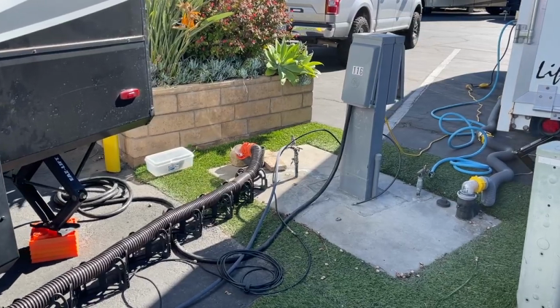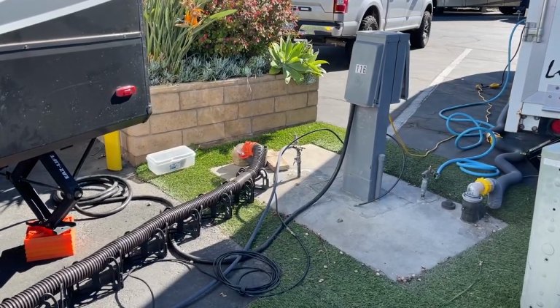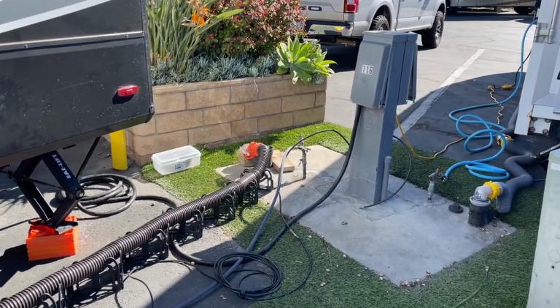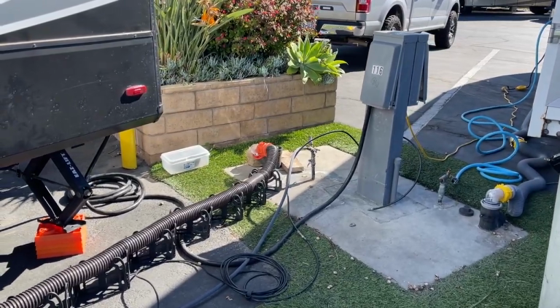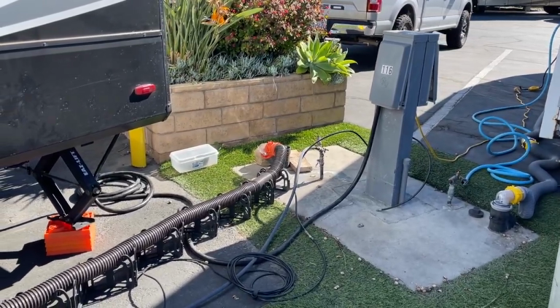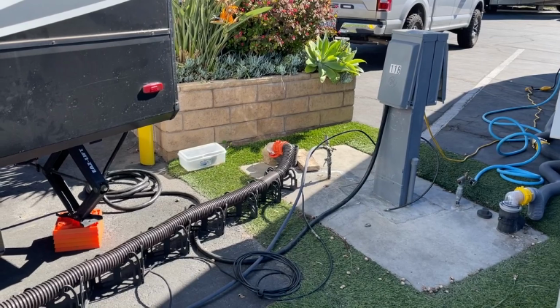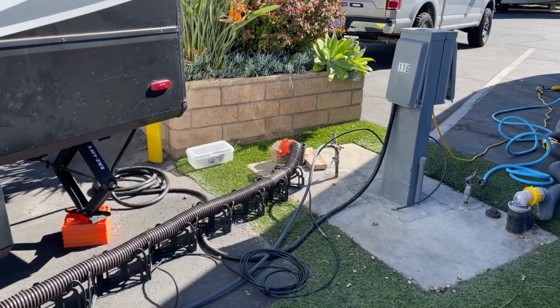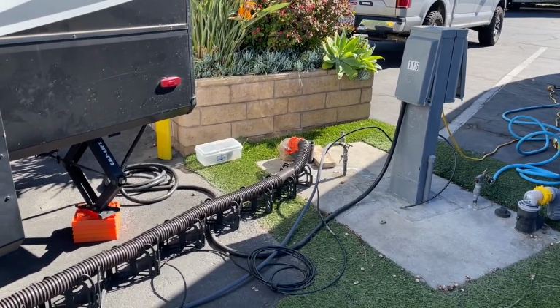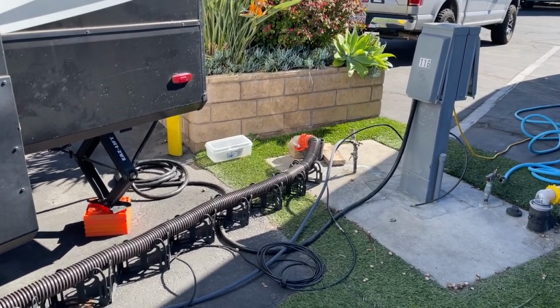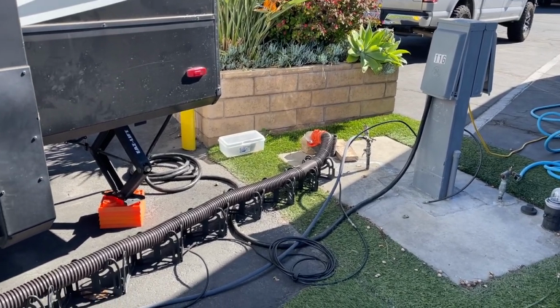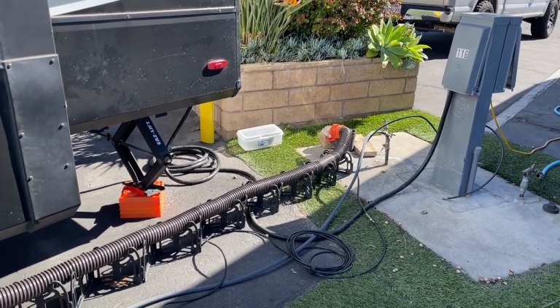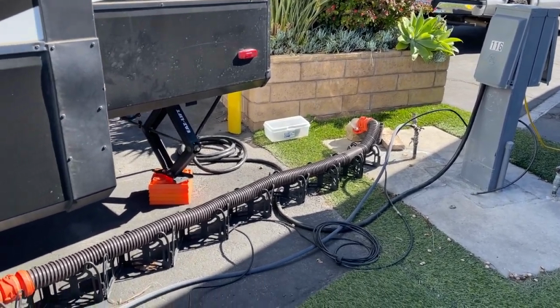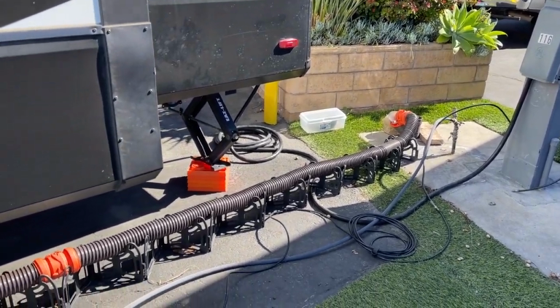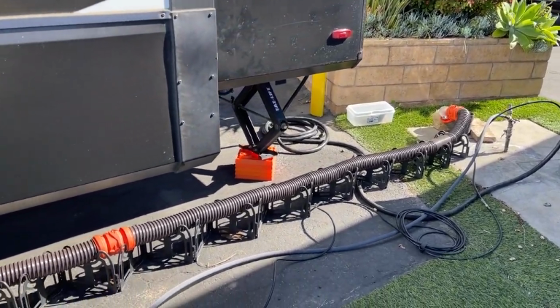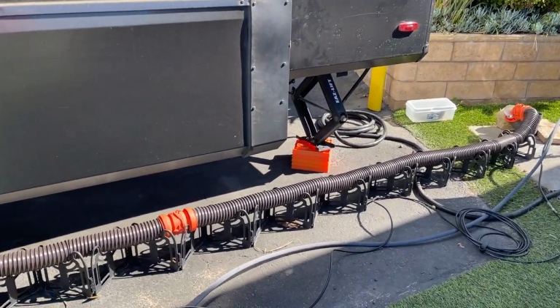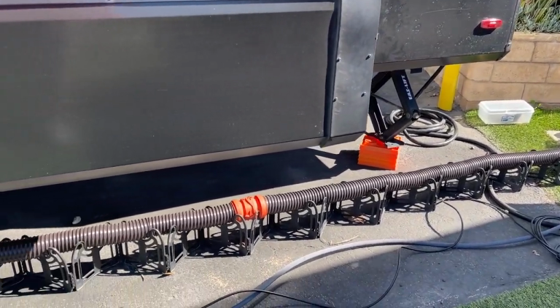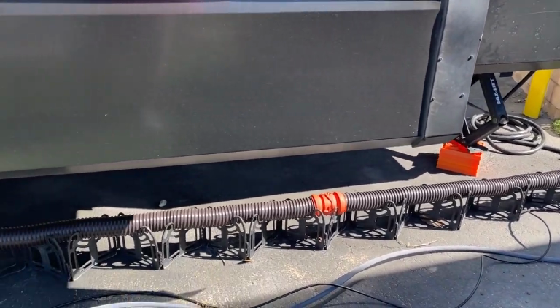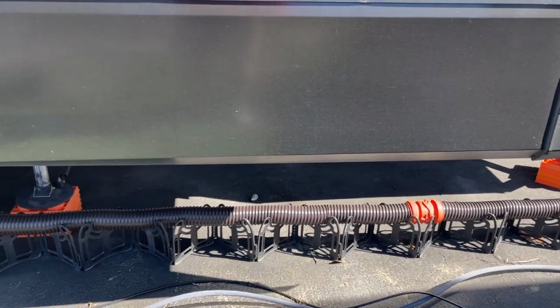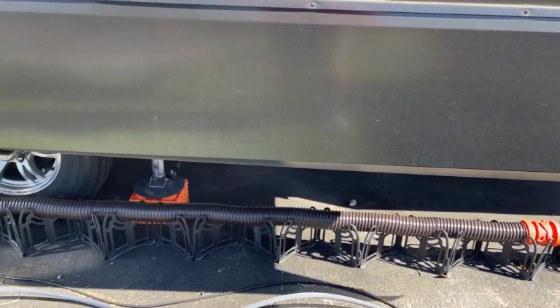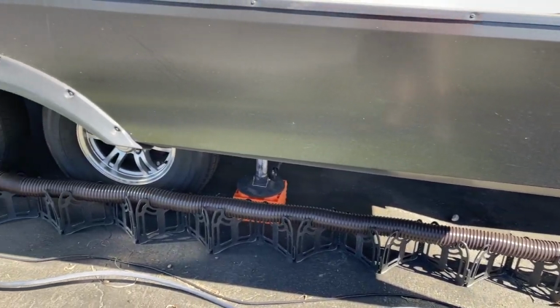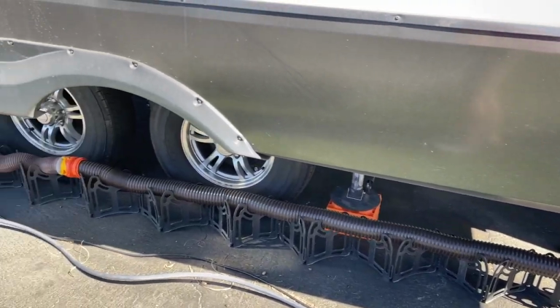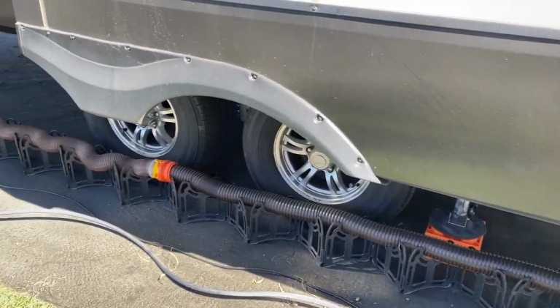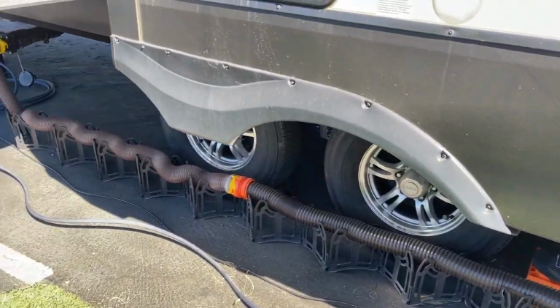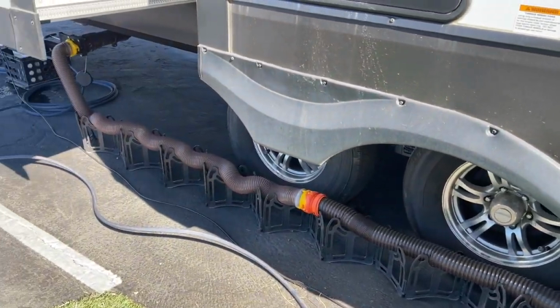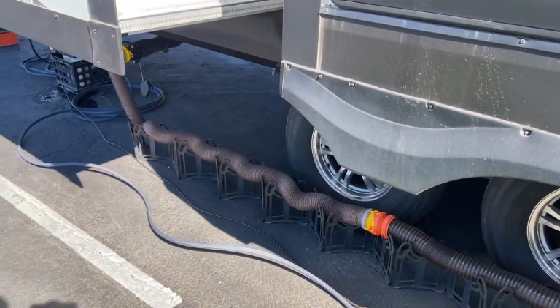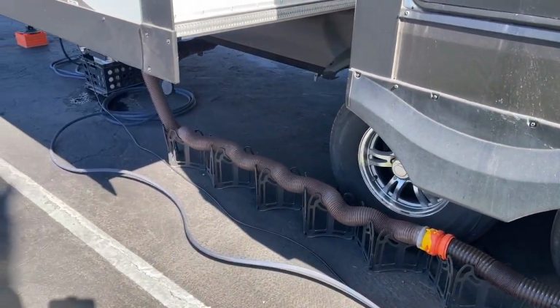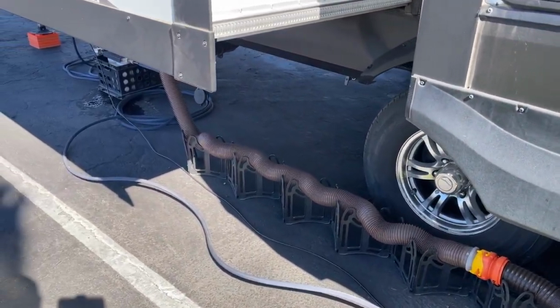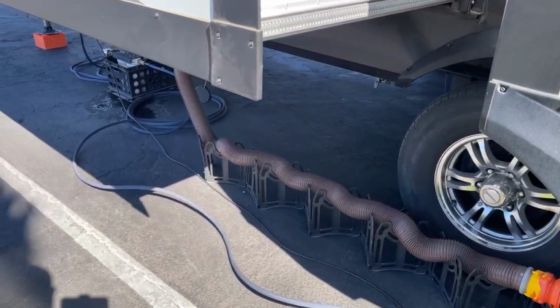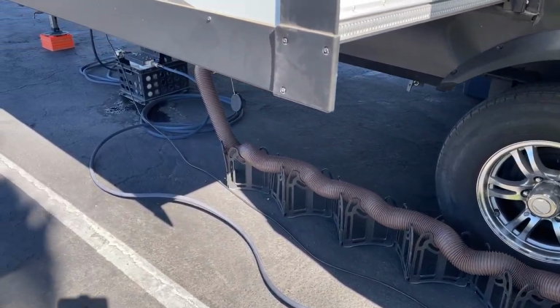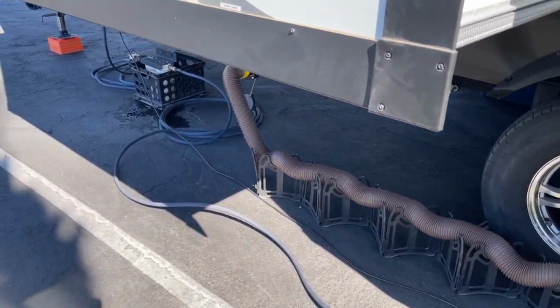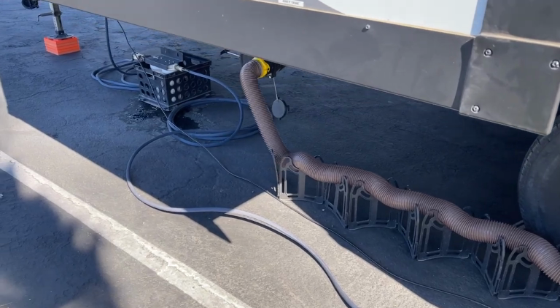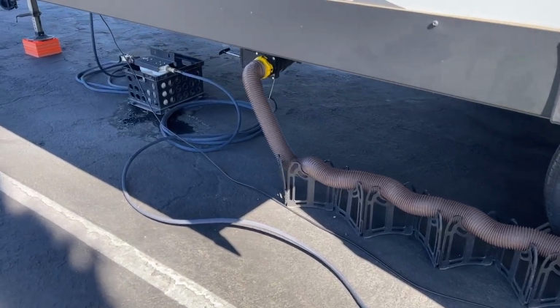We did have a full hookup site. It's a little unique because all the electrical, water, and sewer hookups are at the rear of the site. As you'll see as I pan here, we needed to use 30 feet of sewer hose — all three of our sewer hoses — to reach the sewer hookup.